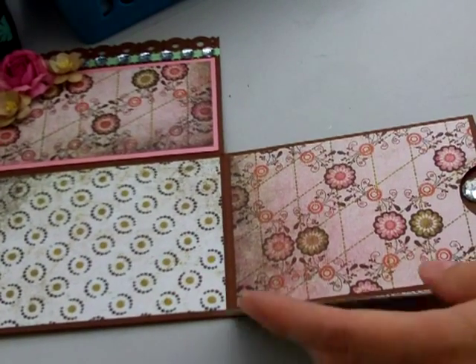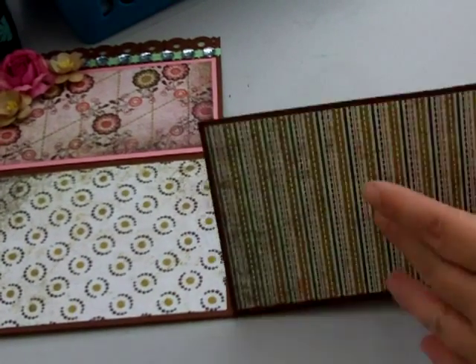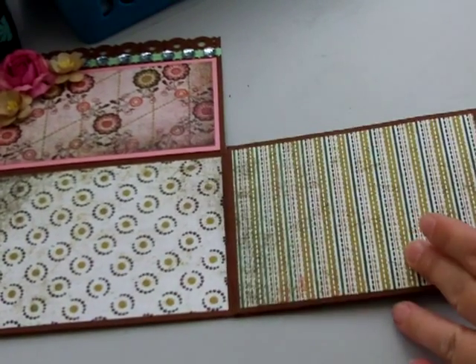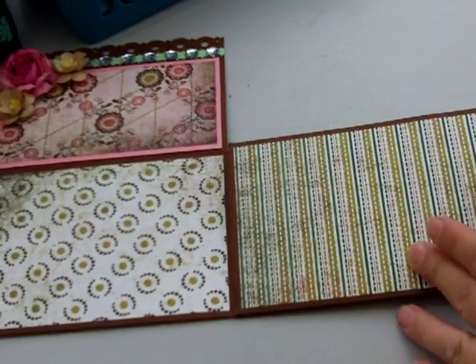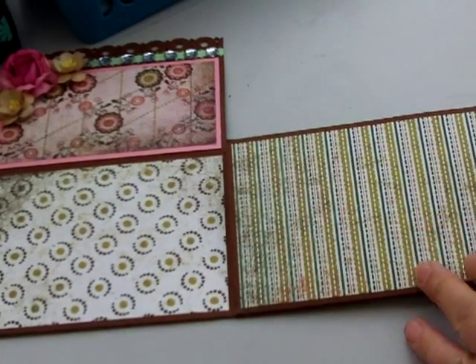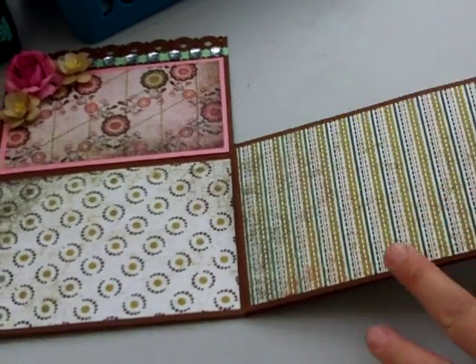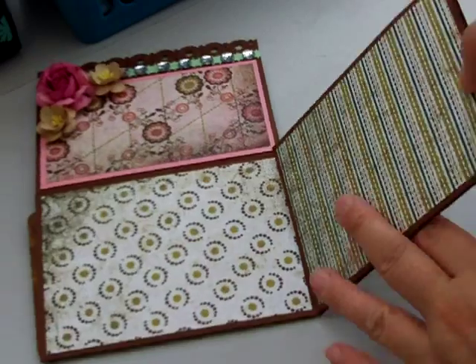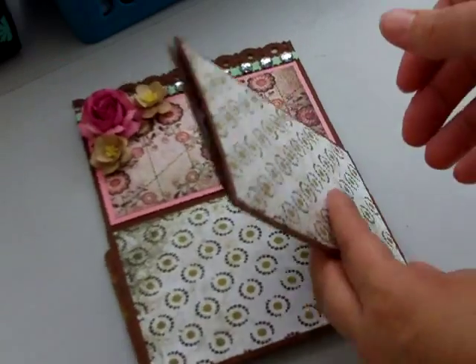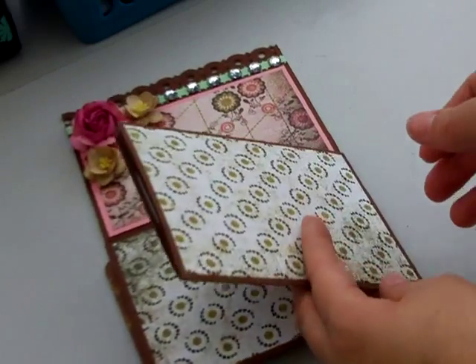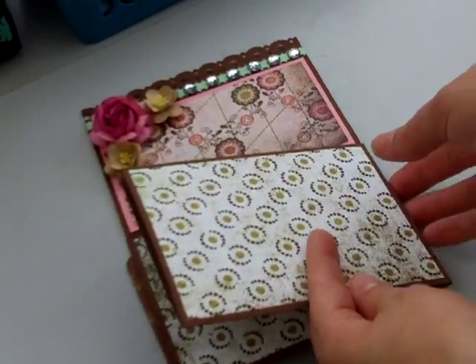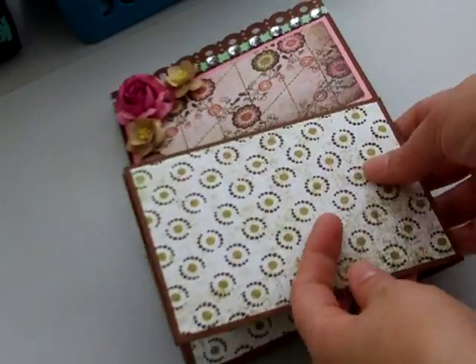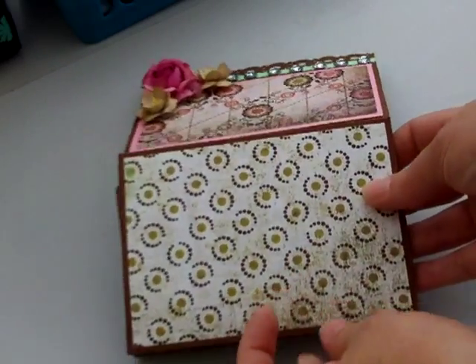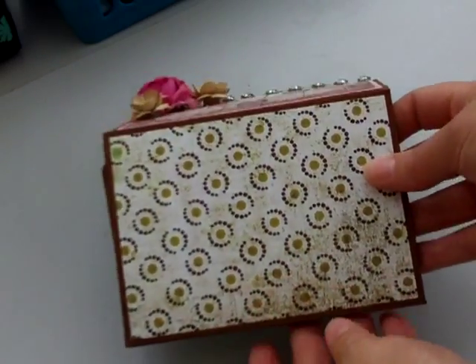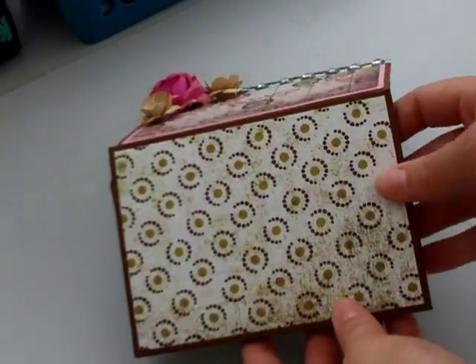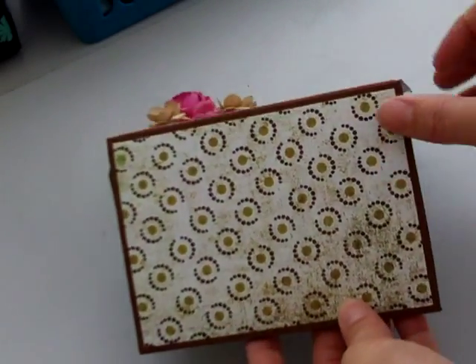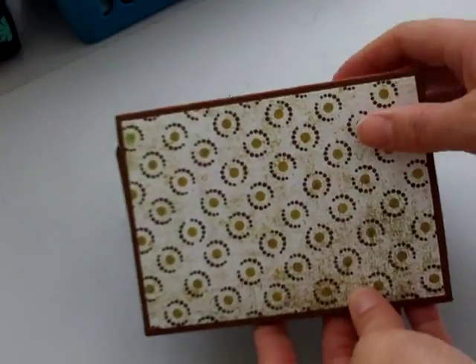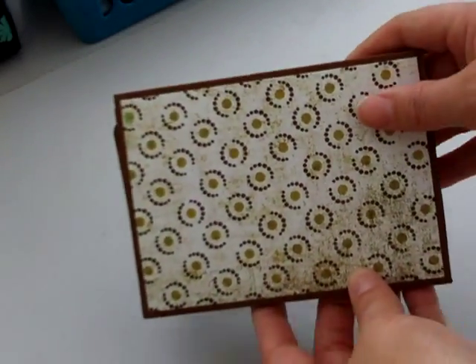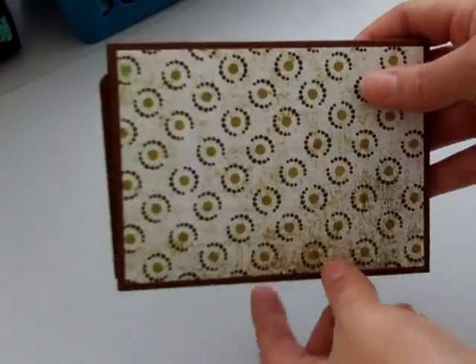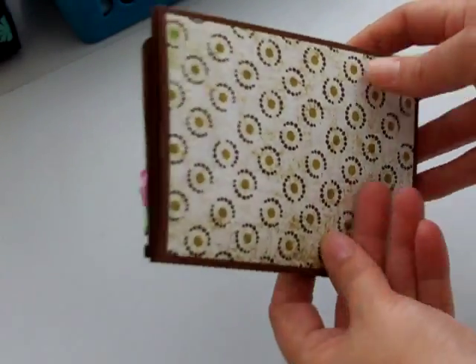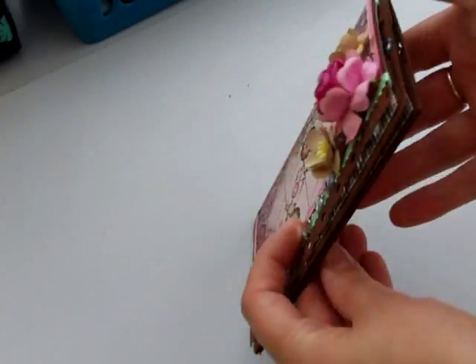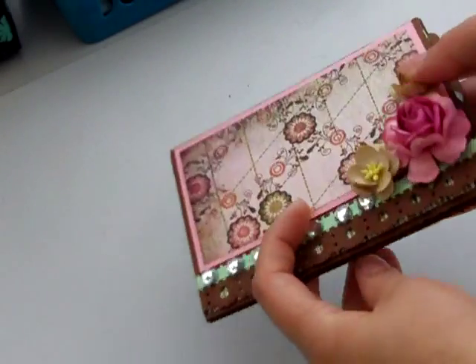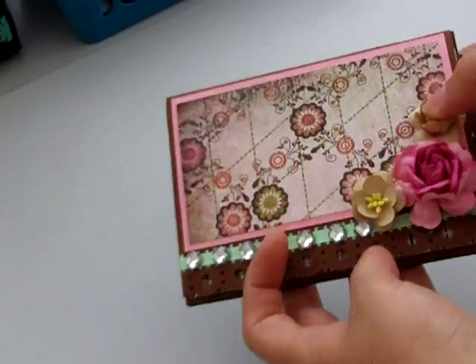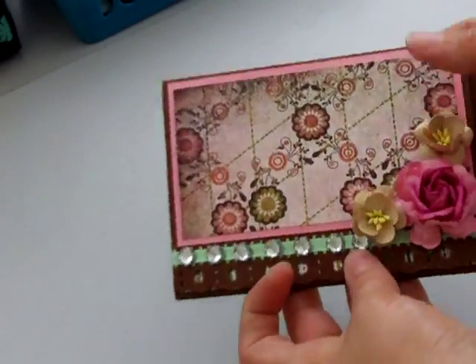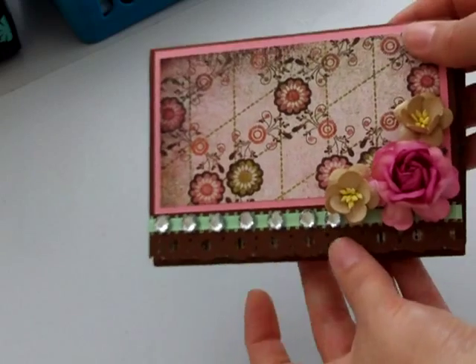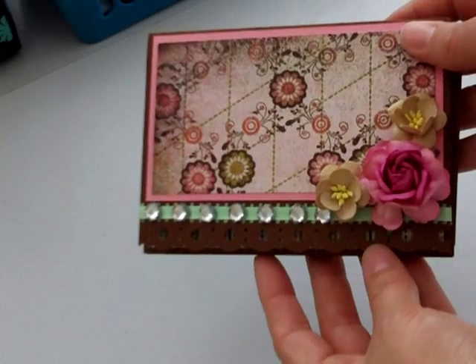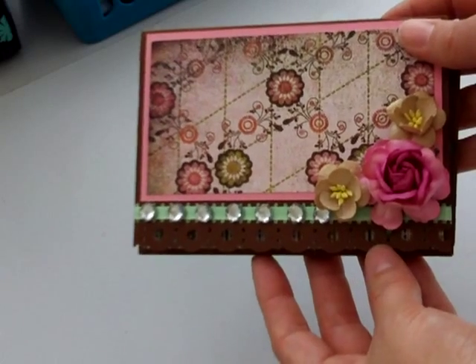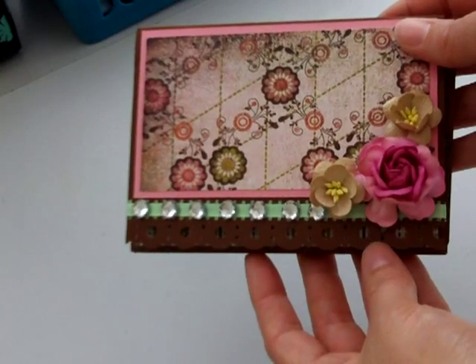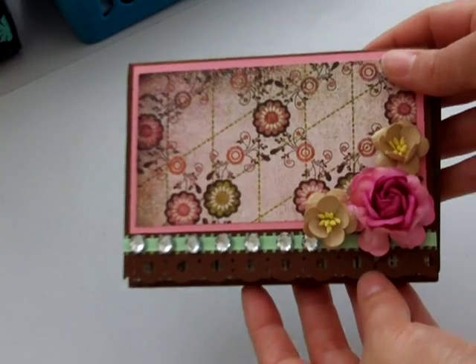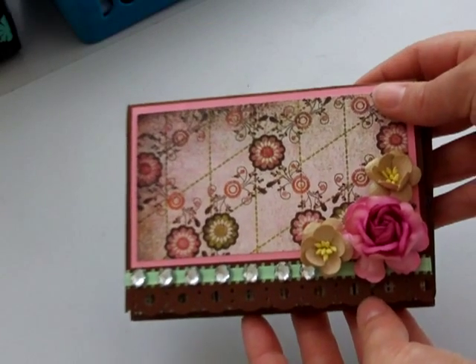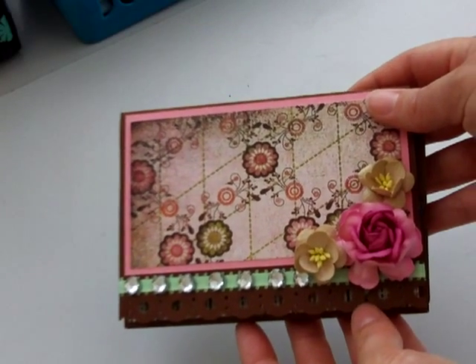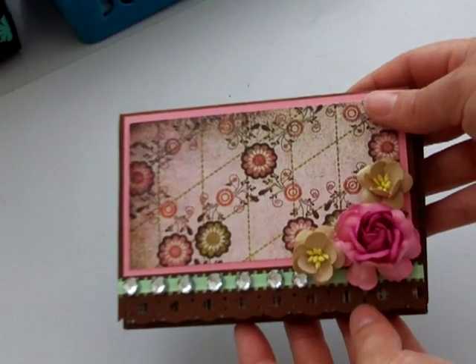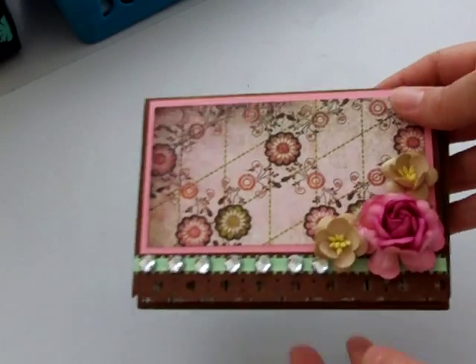Then that folds up again to reveal on the back another photomat, so you've got quite a few photomats on that one.